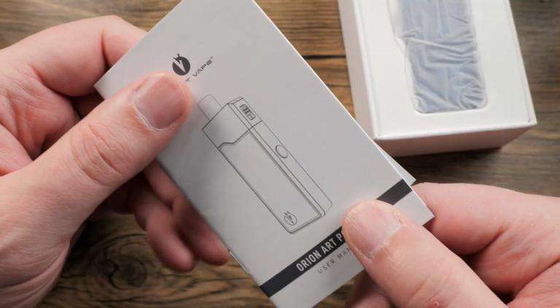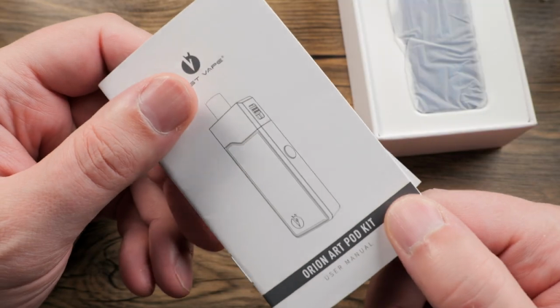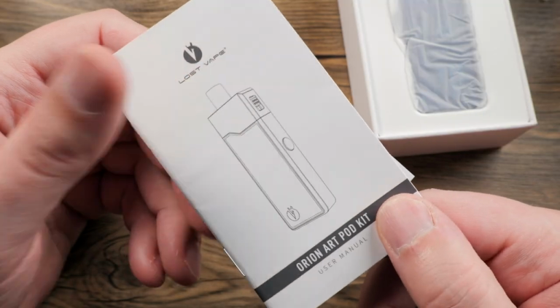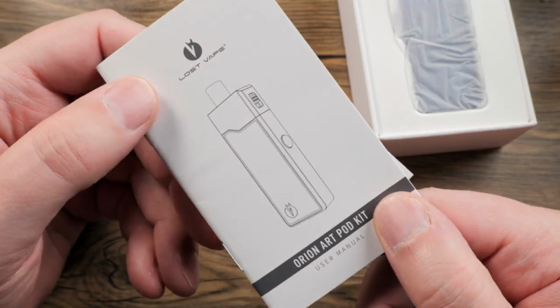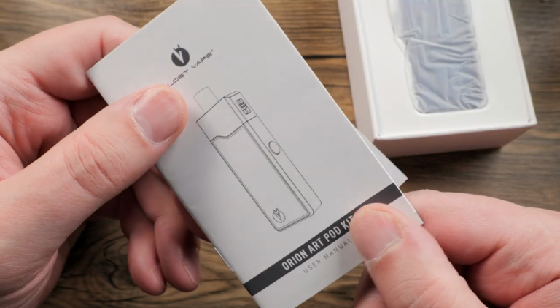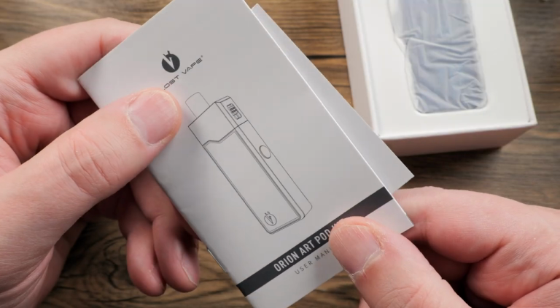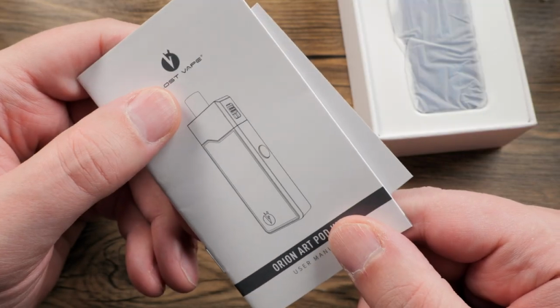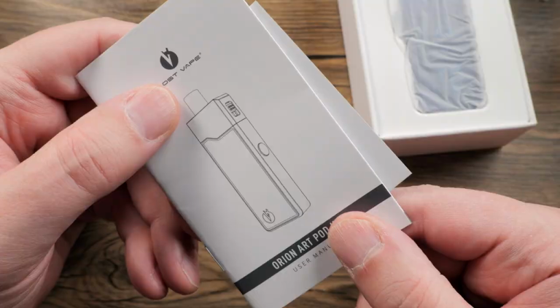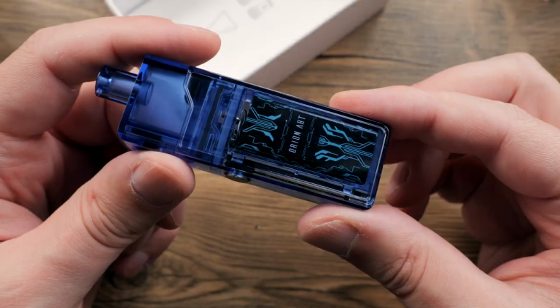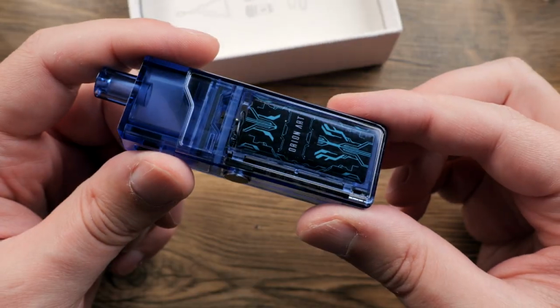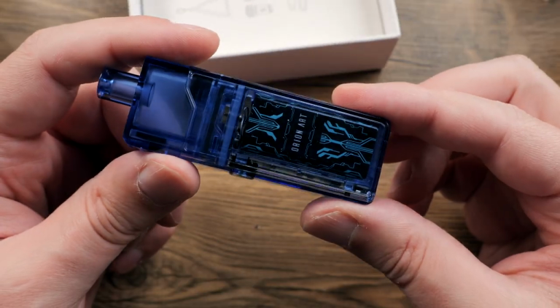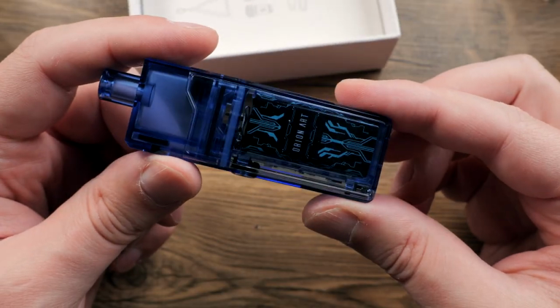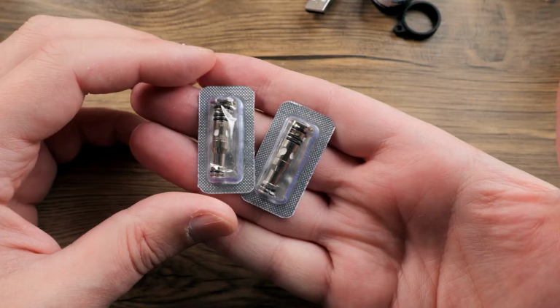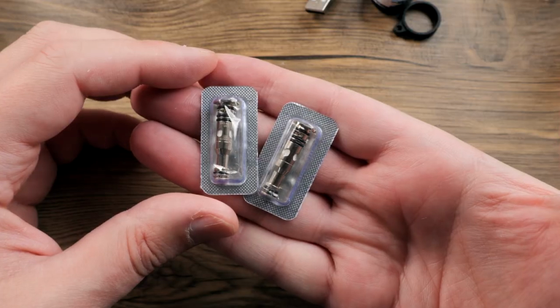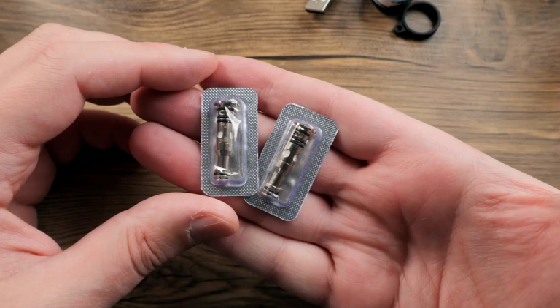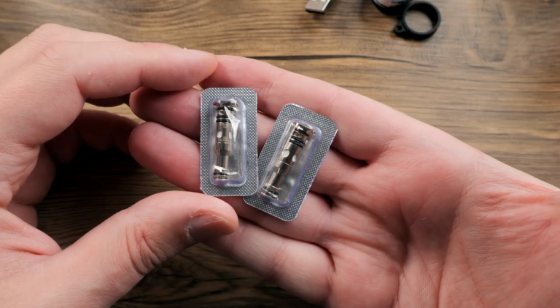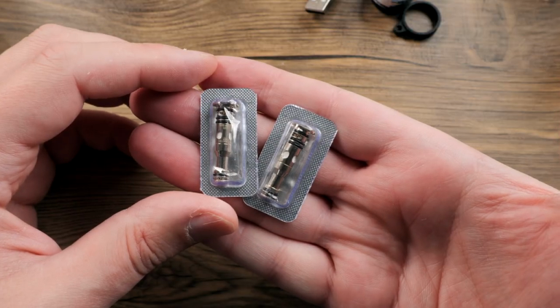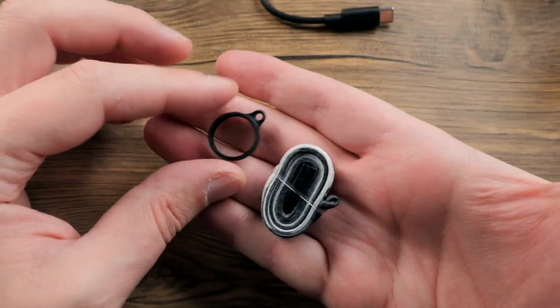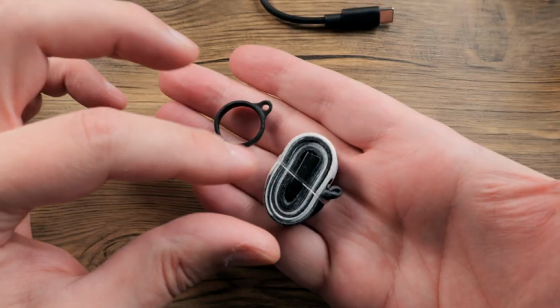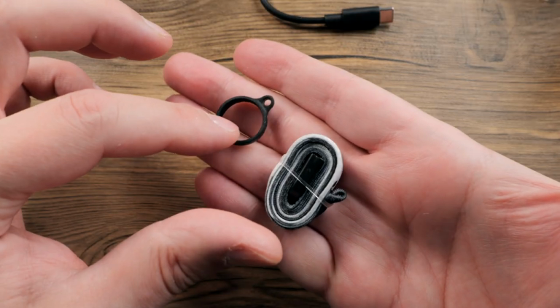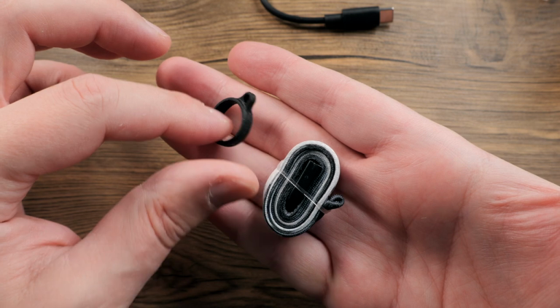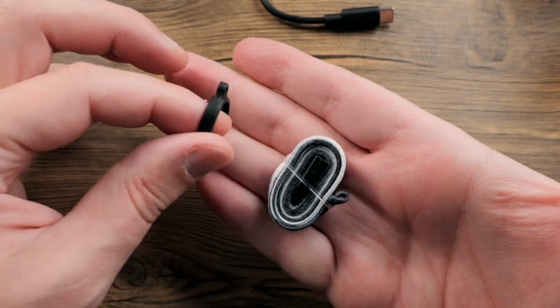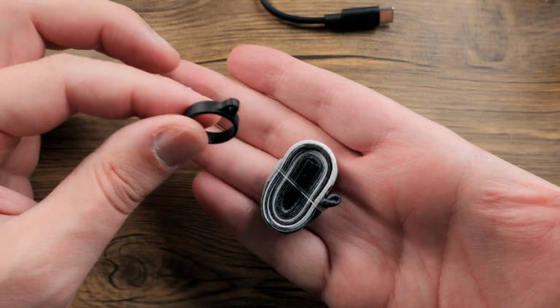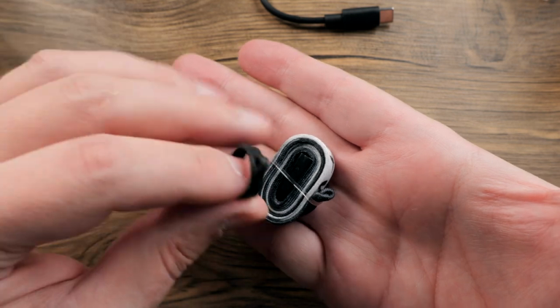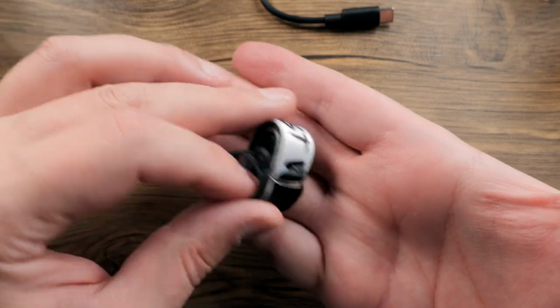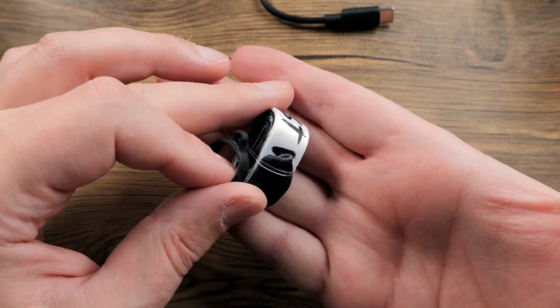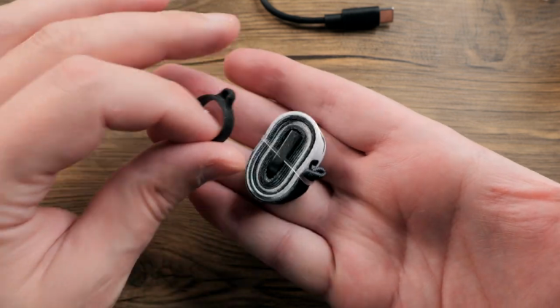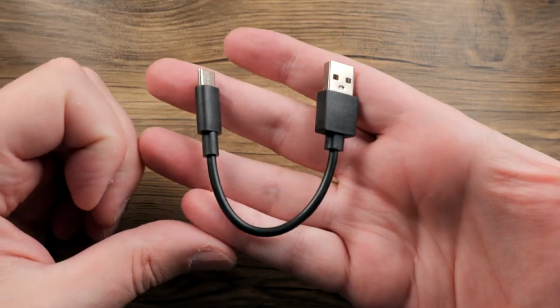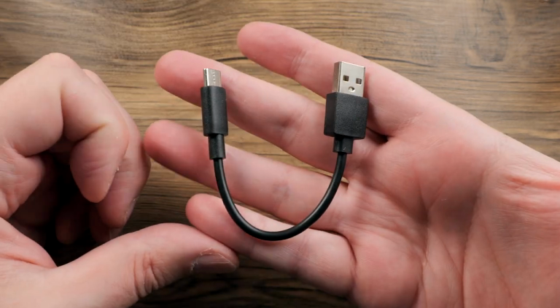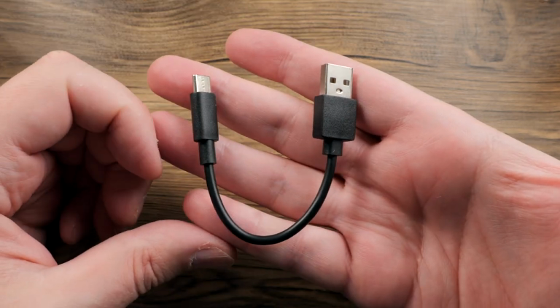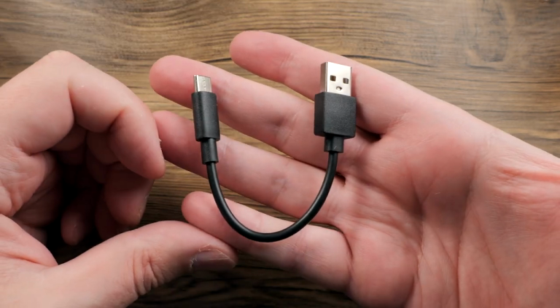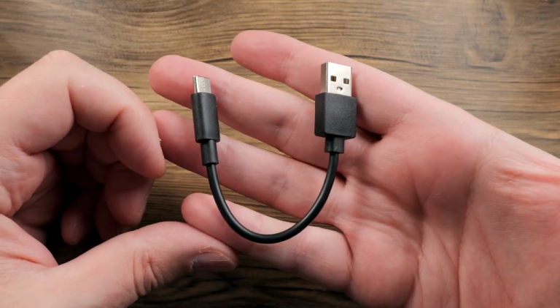Inside you will have a user manual and a warranty card. You'll then have your device, two coil heads, a lanyard and this little ring which I believe is for connecting your lanyard, and finally a USB-C cable.